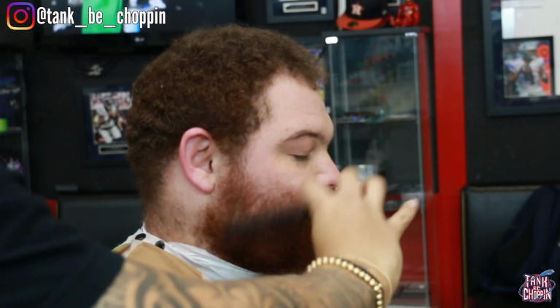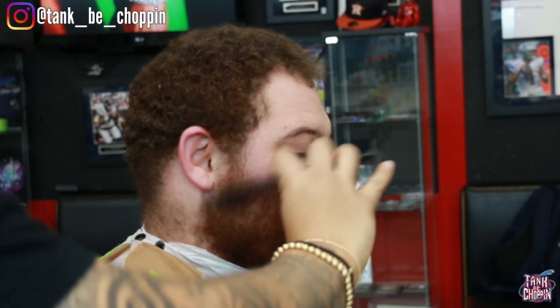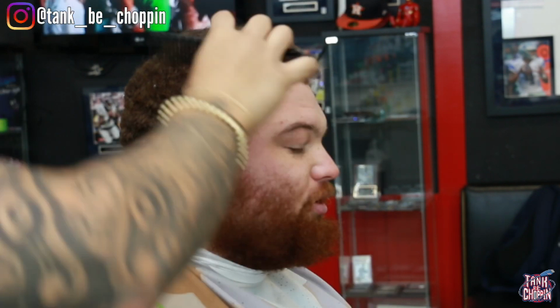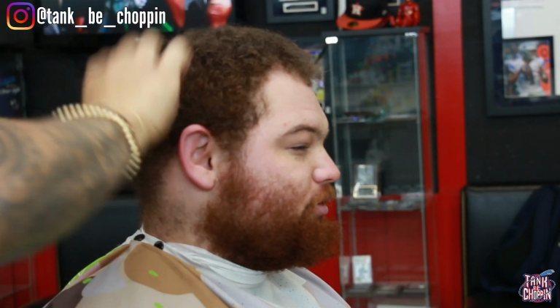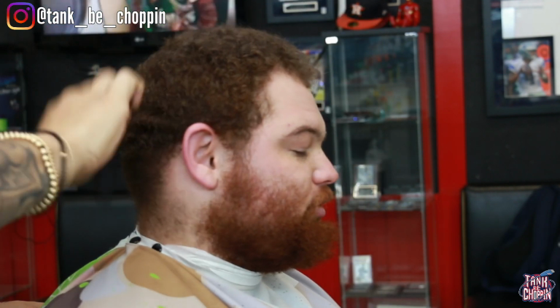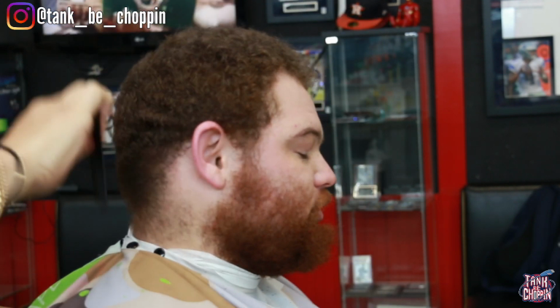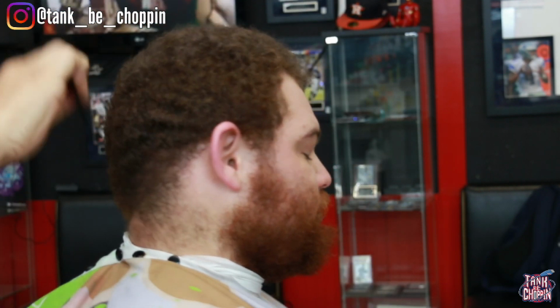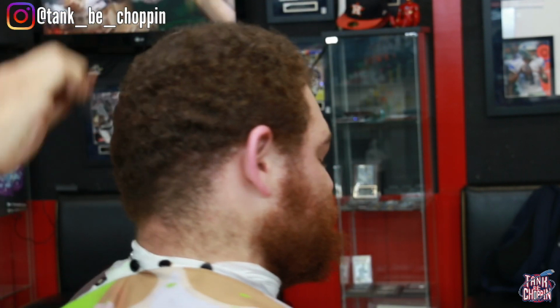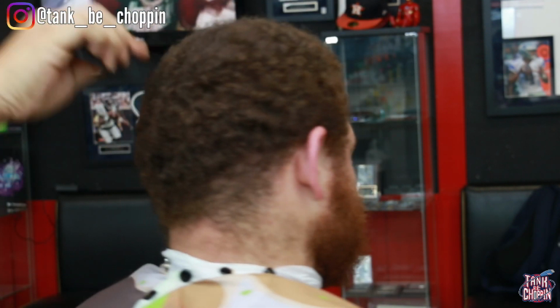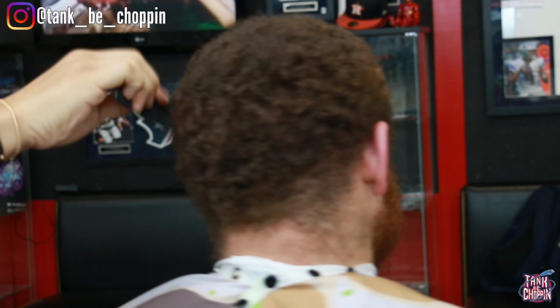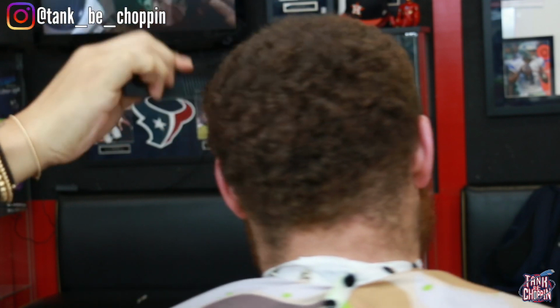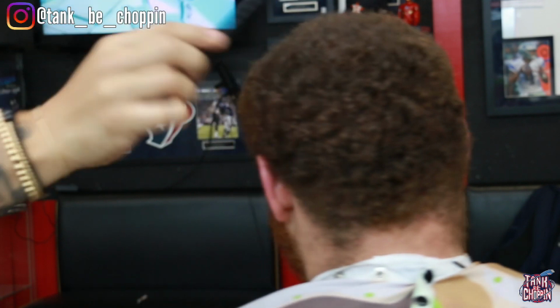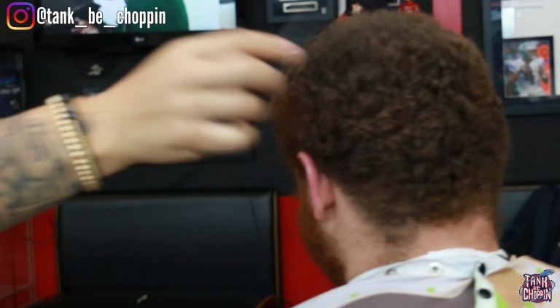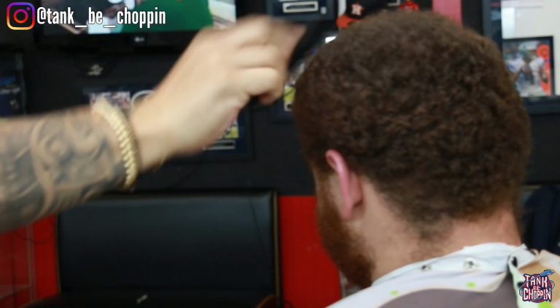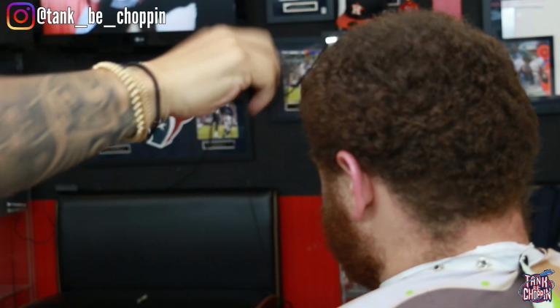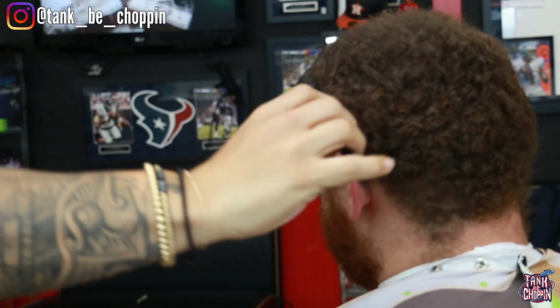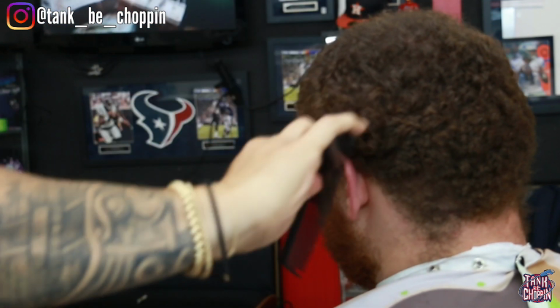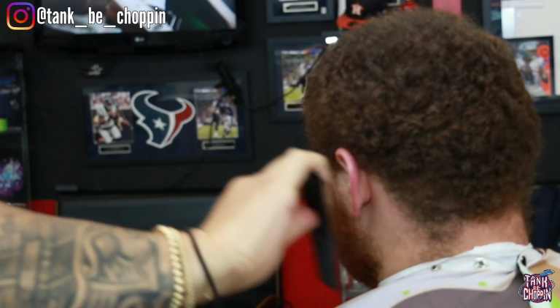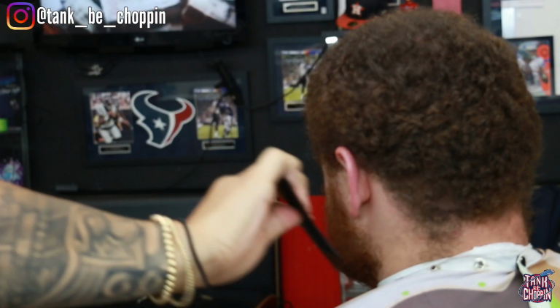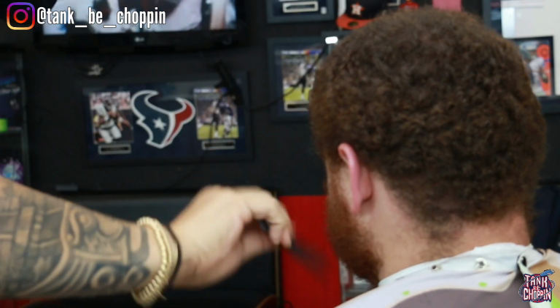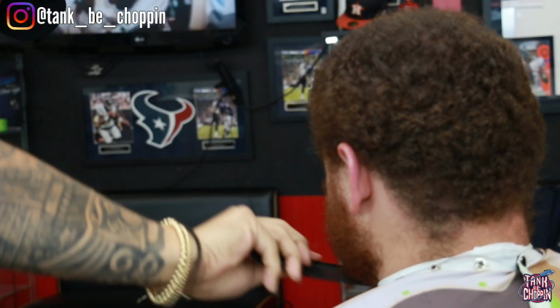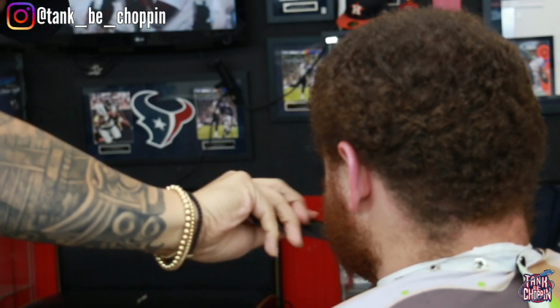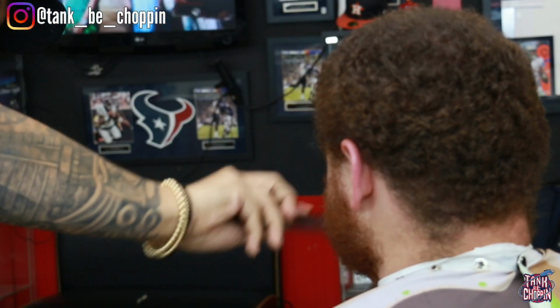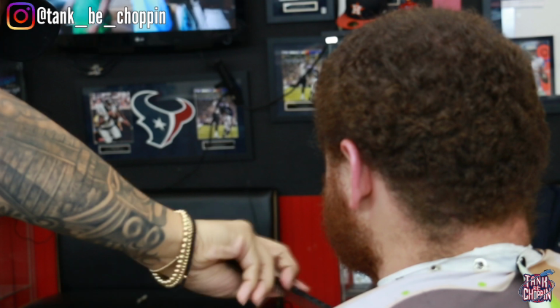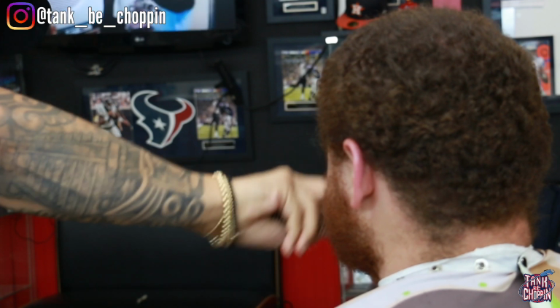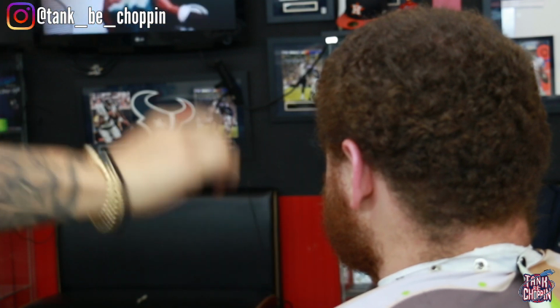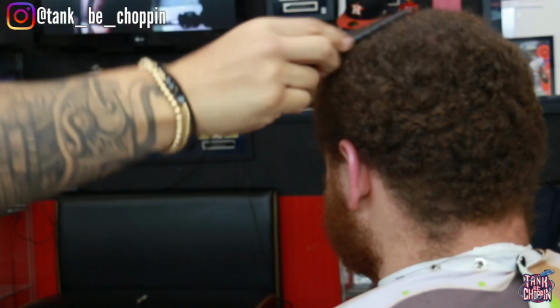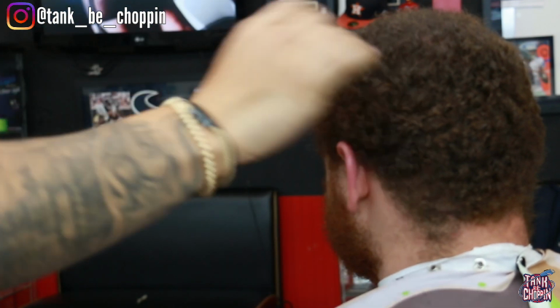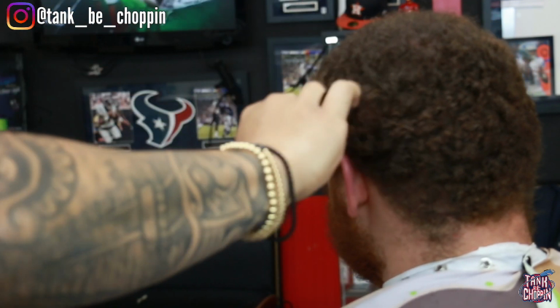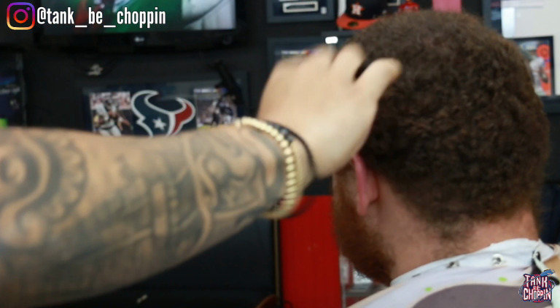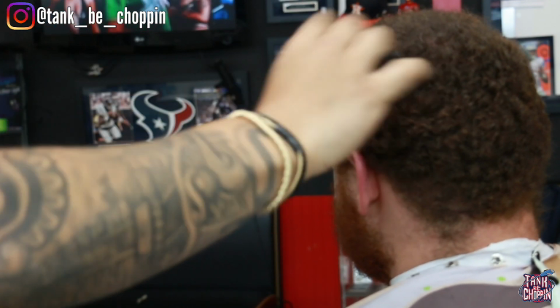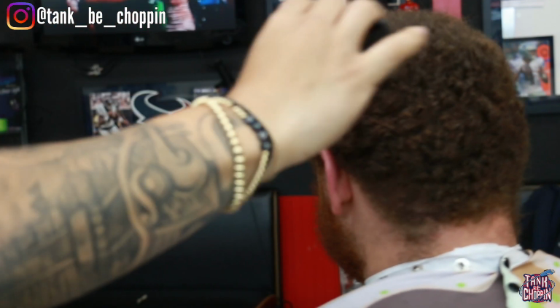I'm combing out the beard a little bit also because we're going to freehand it and shape it up. I needed to comb that out so I can see exactly how long the beard is and how much we need to take off.